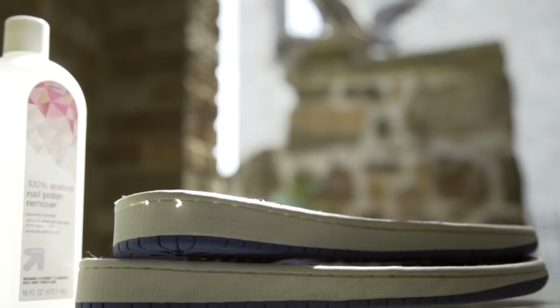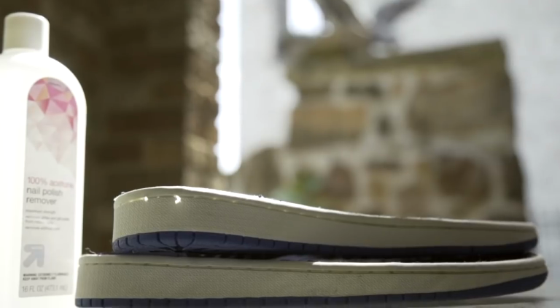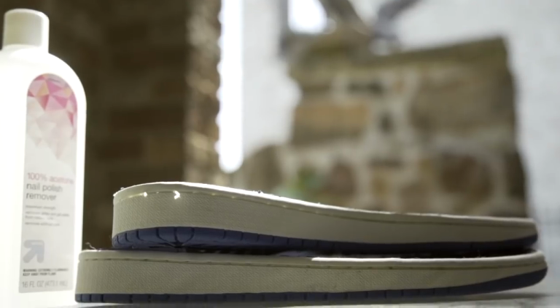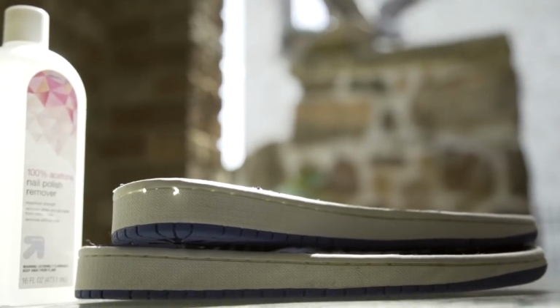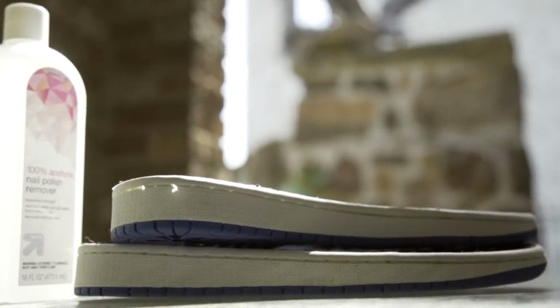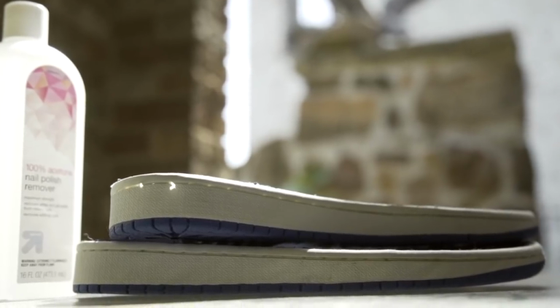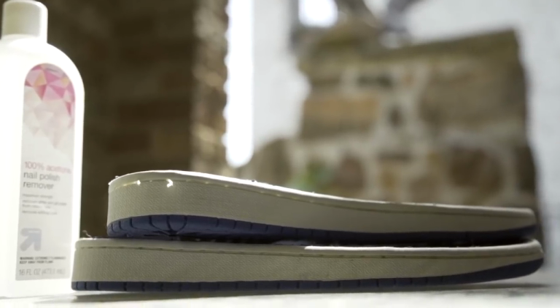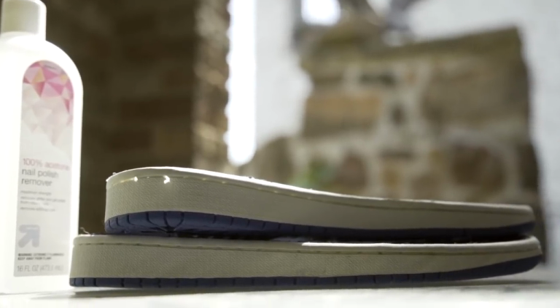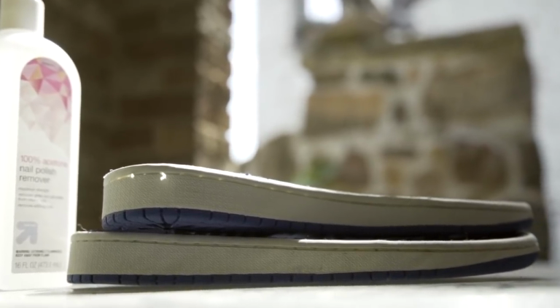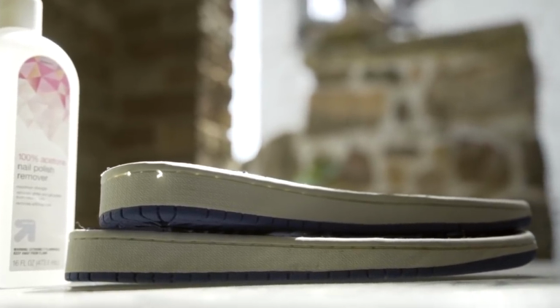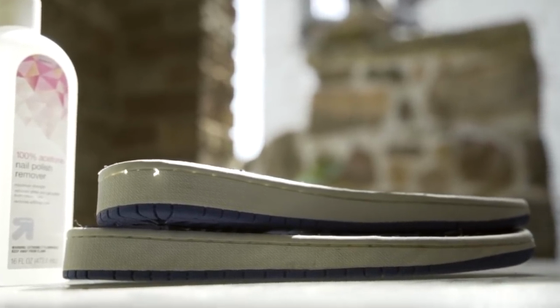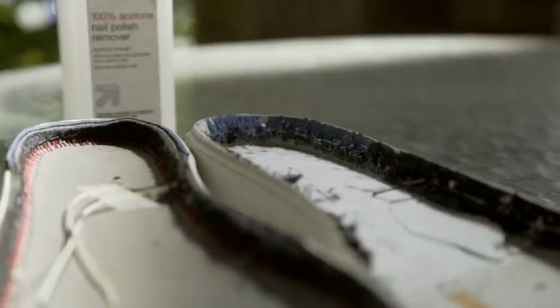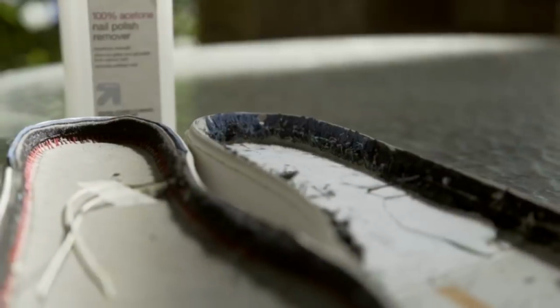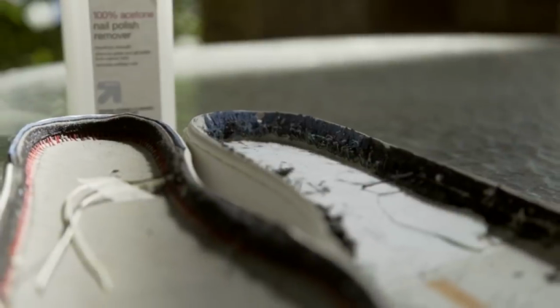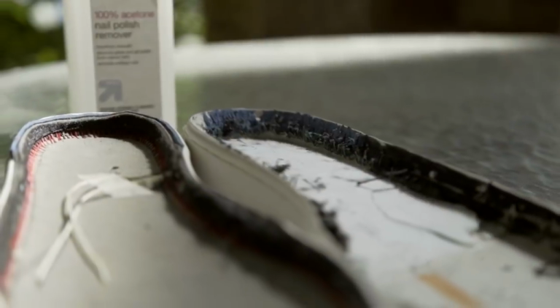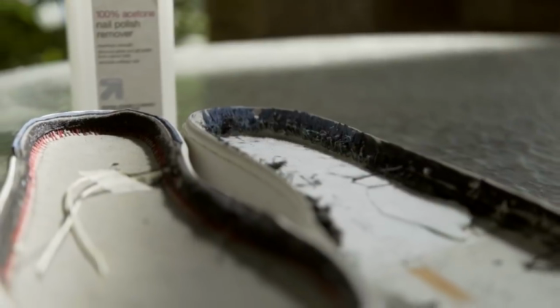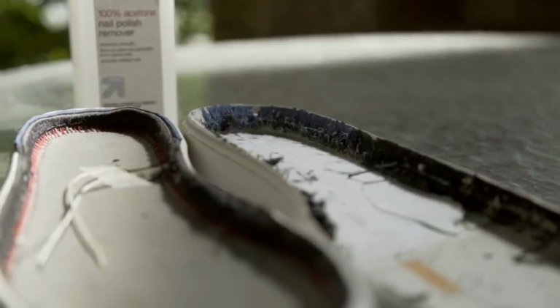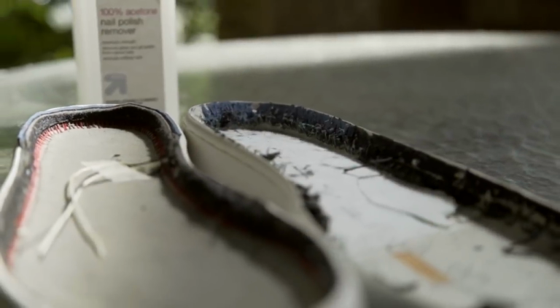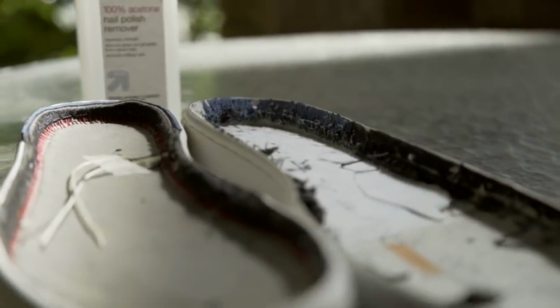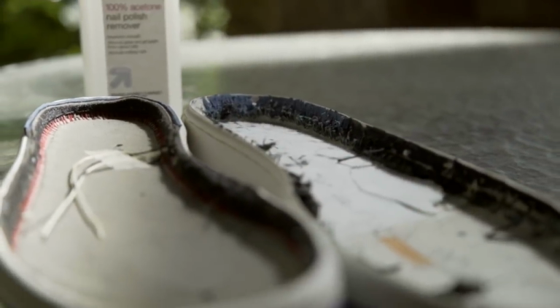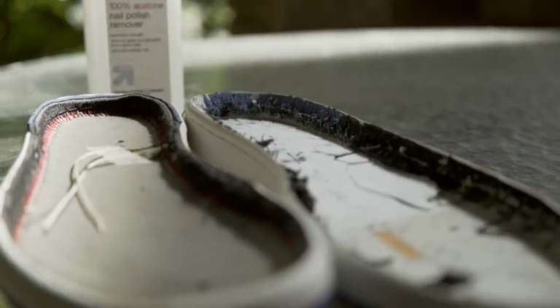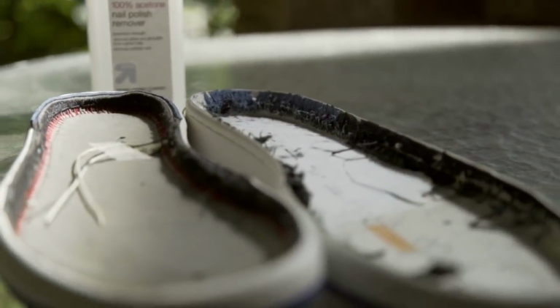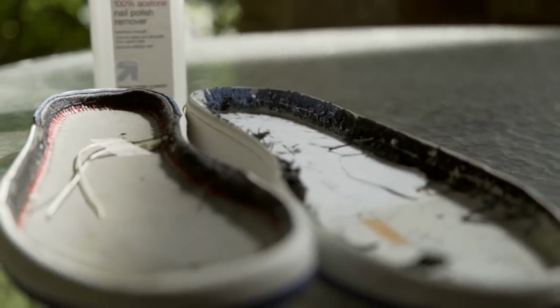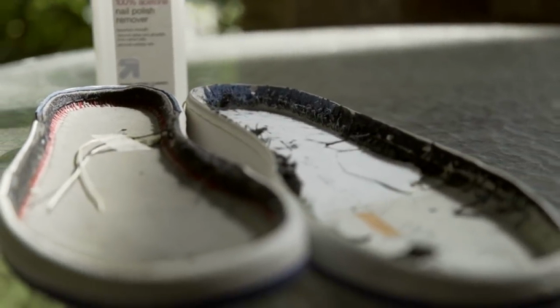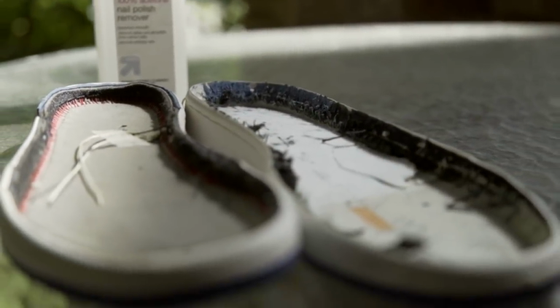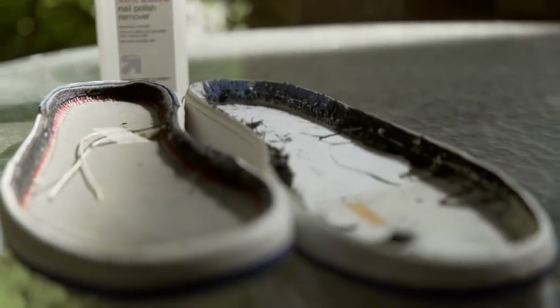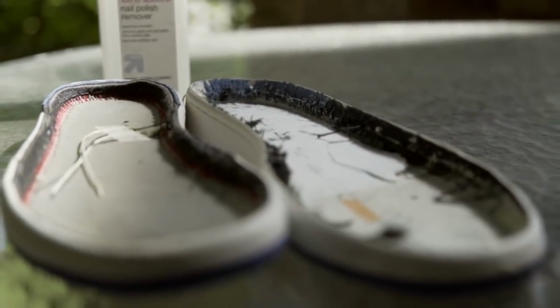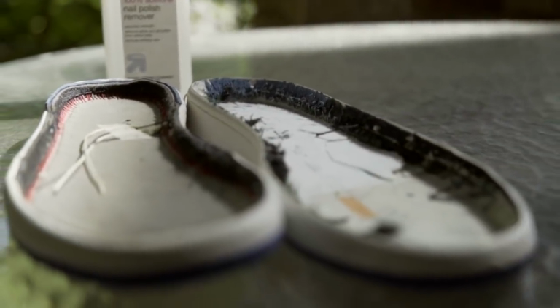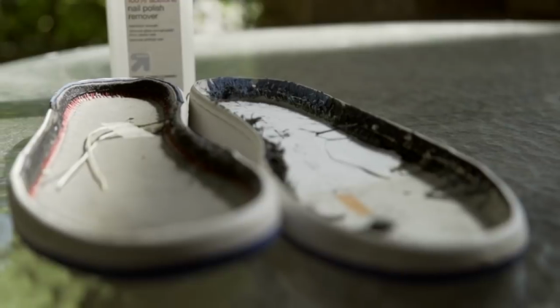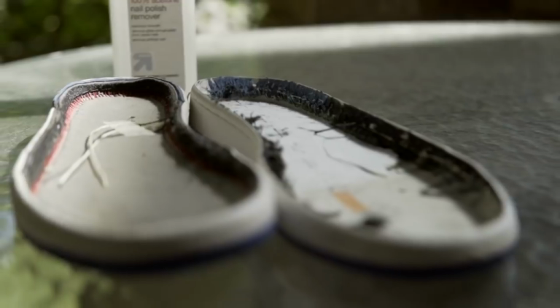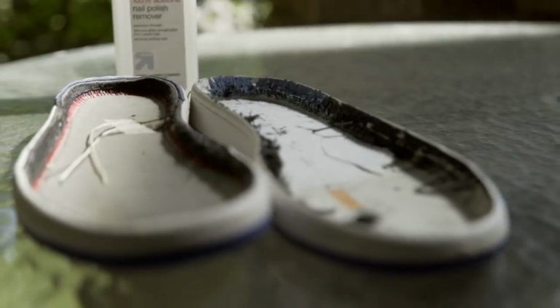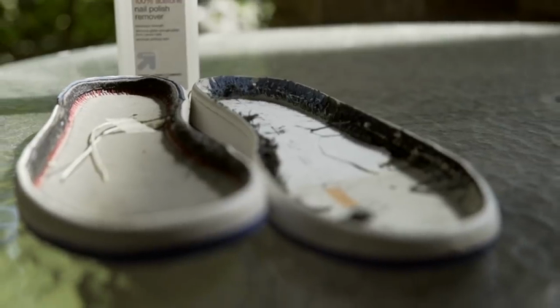Back to the tugging and pulling — as you can see the uppers are still attached onto the edges, and to peel this off all I'm going to need is a pair of pliers and some acetone.